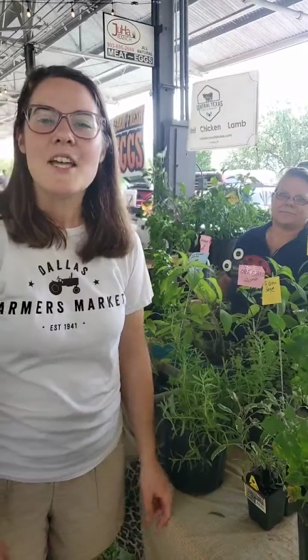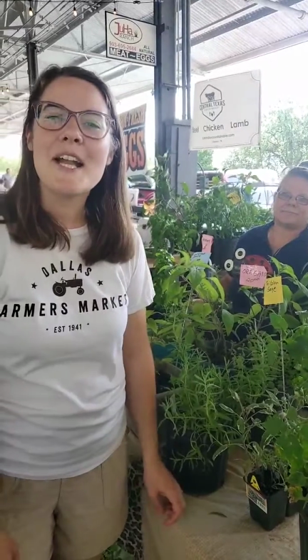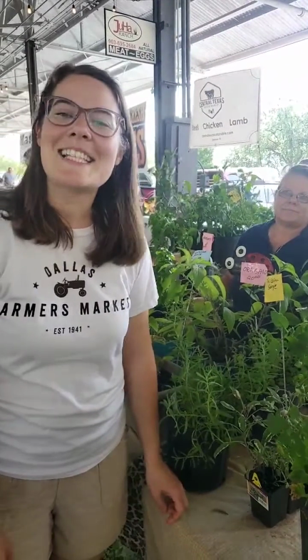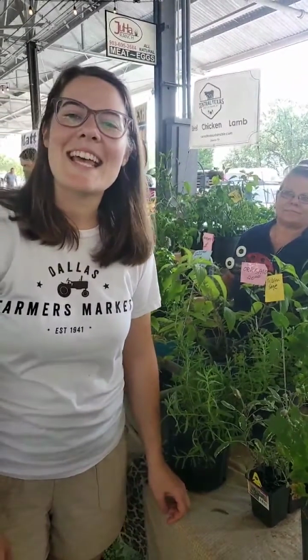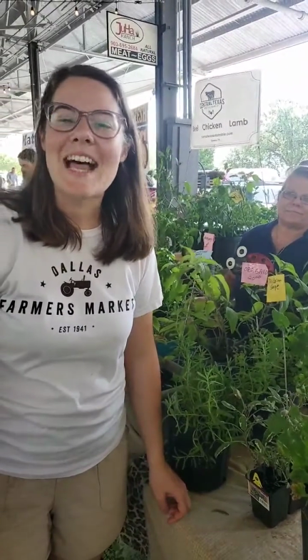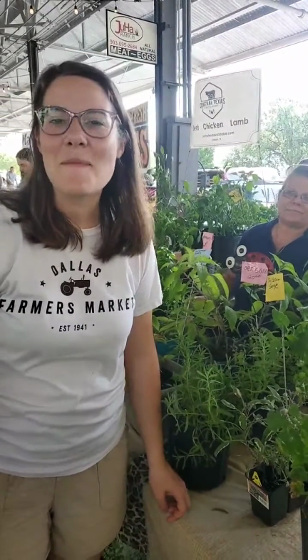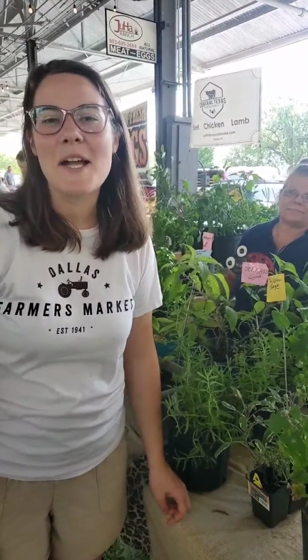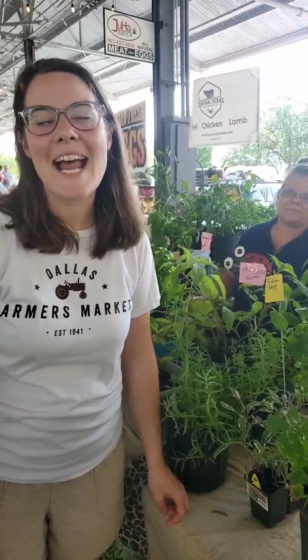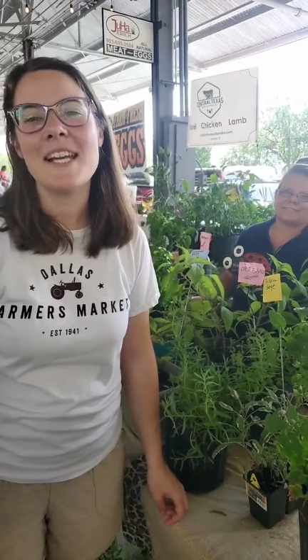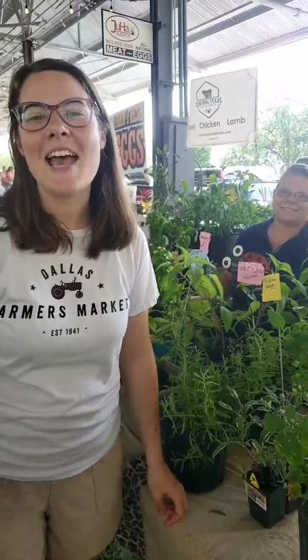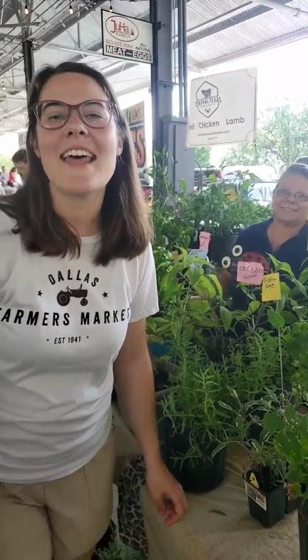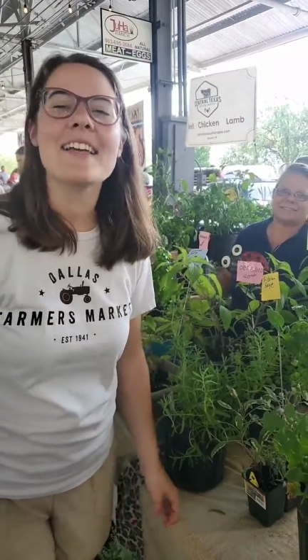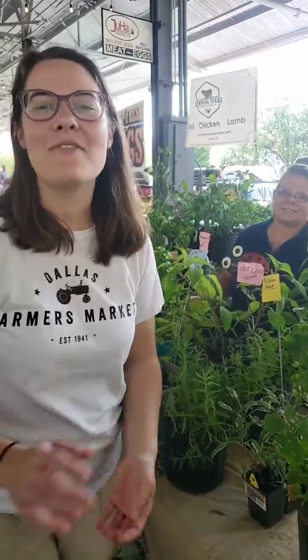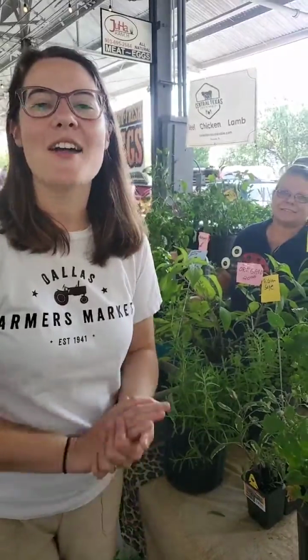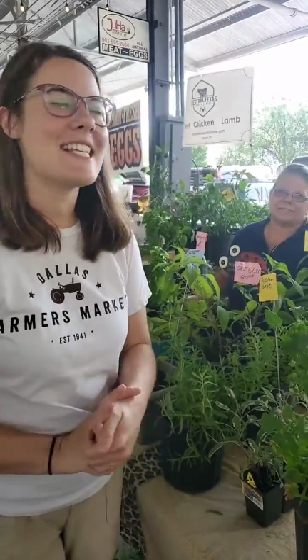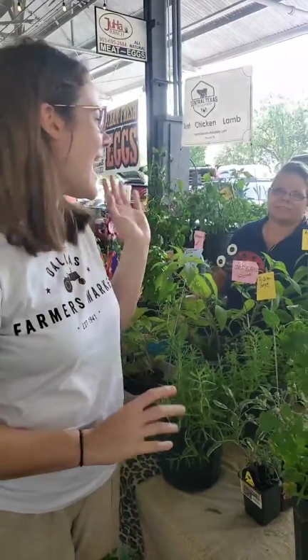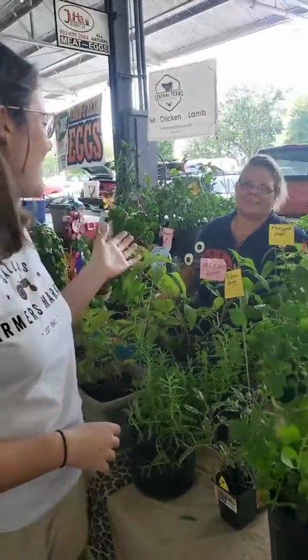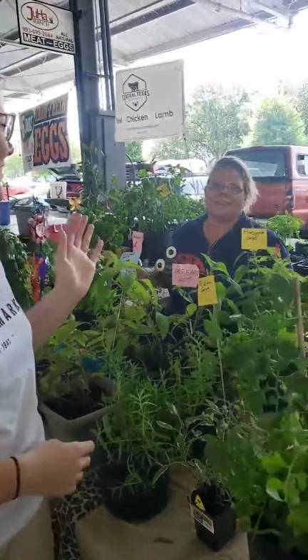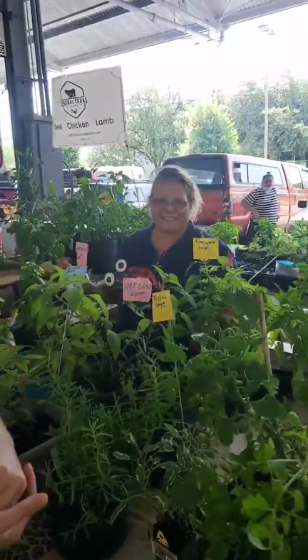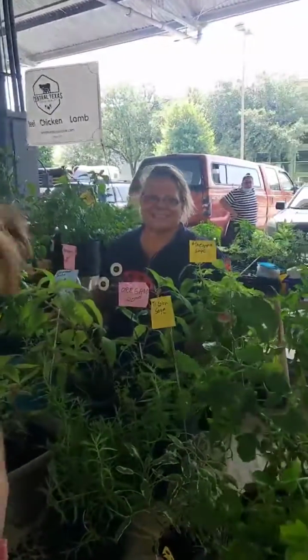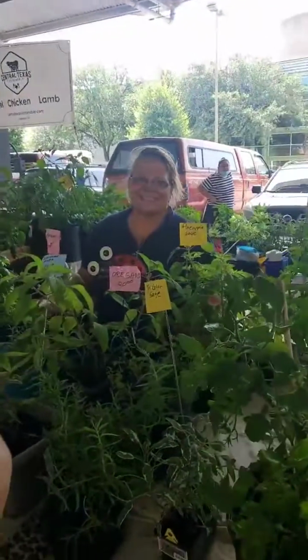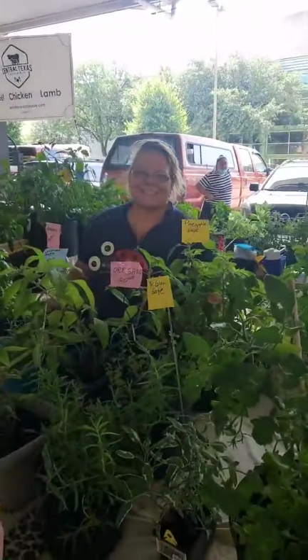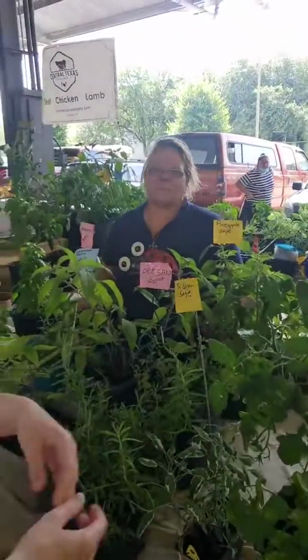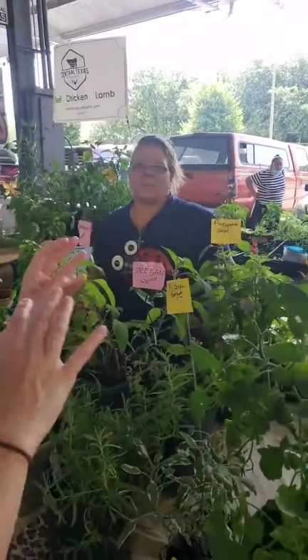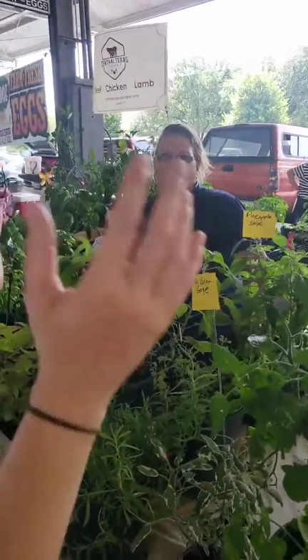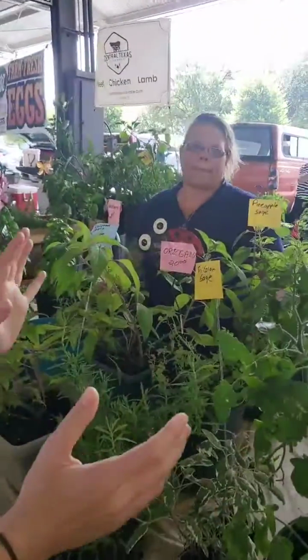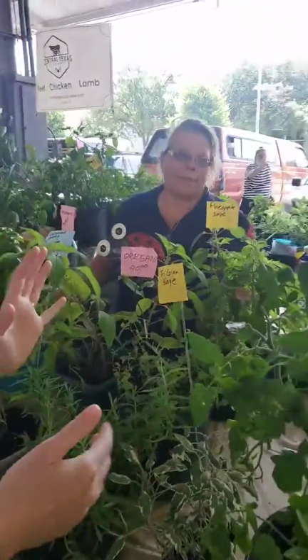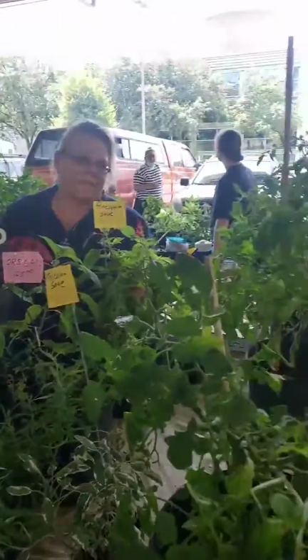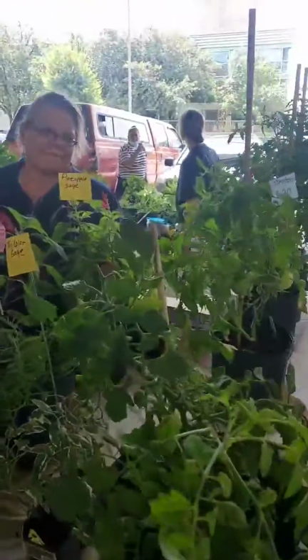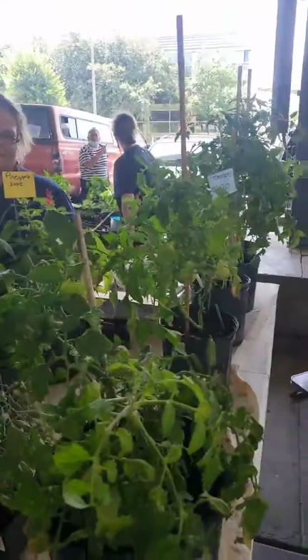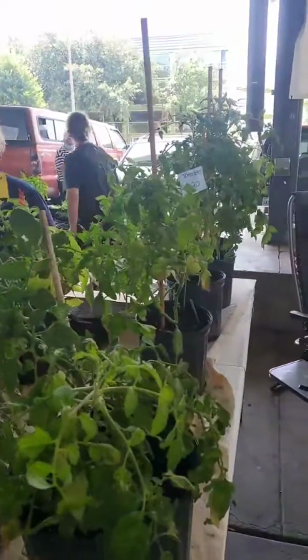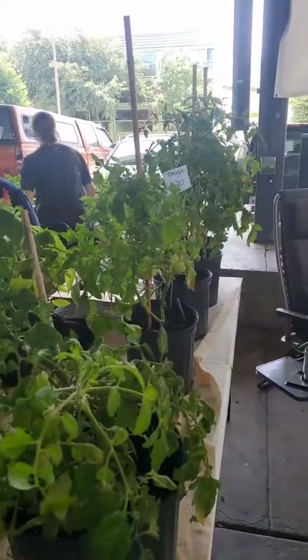Good morning, this is Savannah at the Dallas Farmers Market, and I'm here today with Ellen K. Farms. This is Kathy Rutherford. She grows full-sized plants that you can take home to grow on your patio.